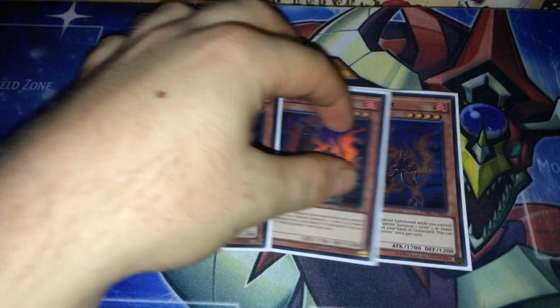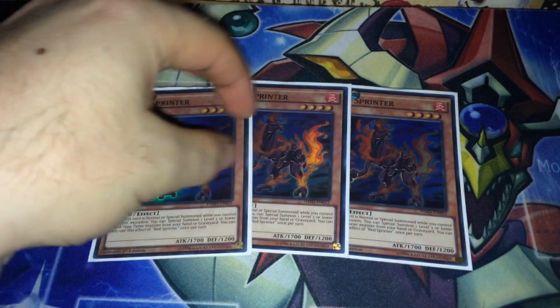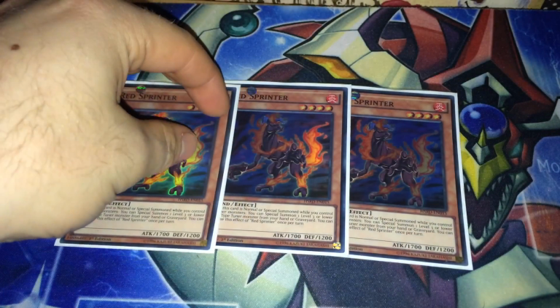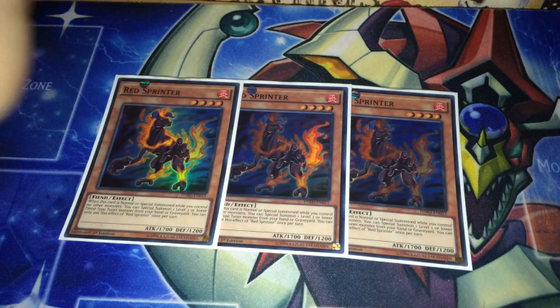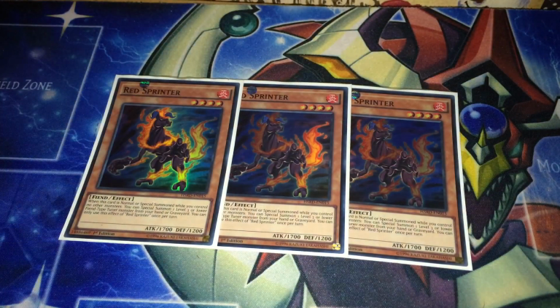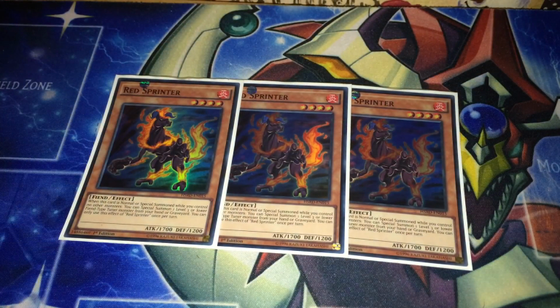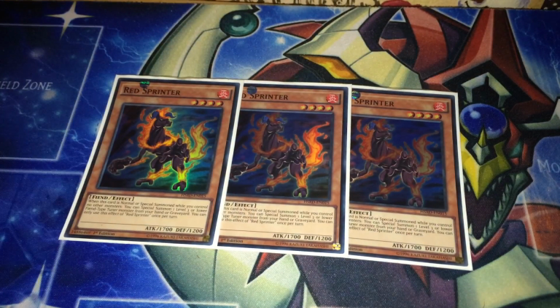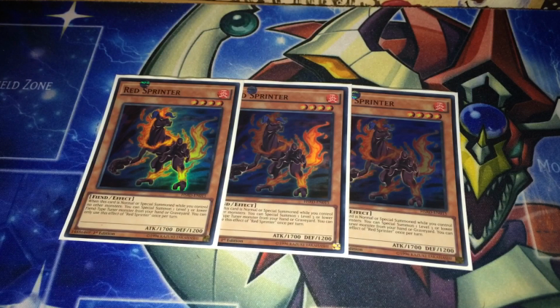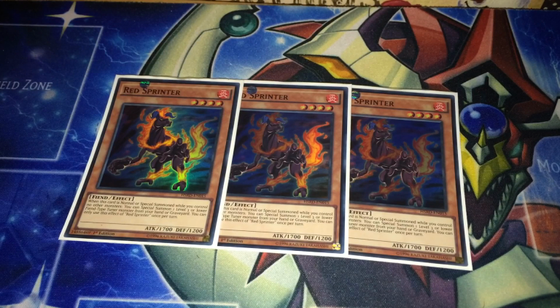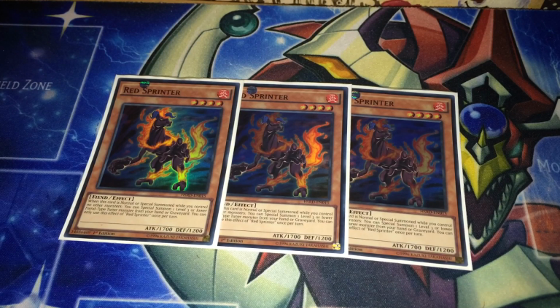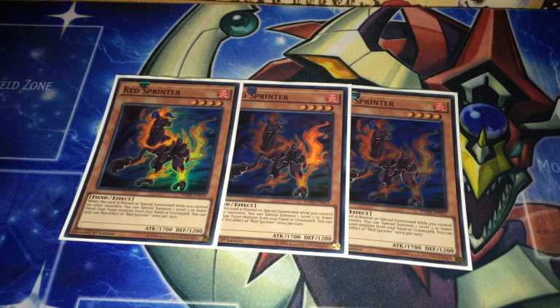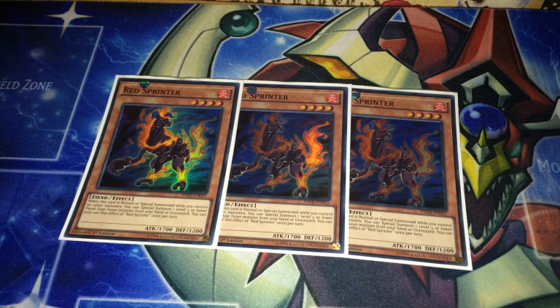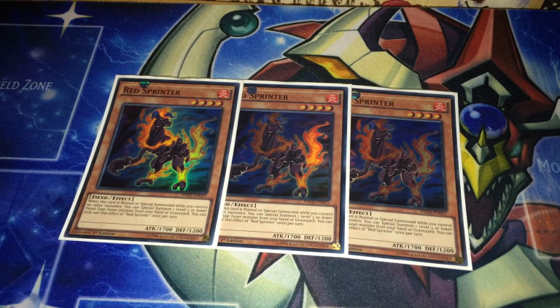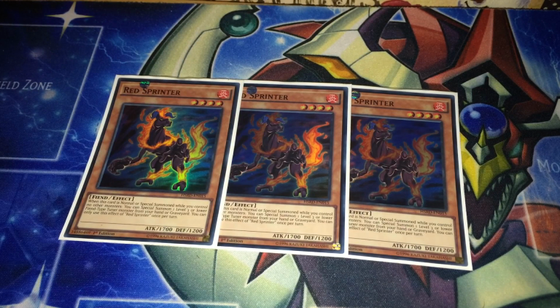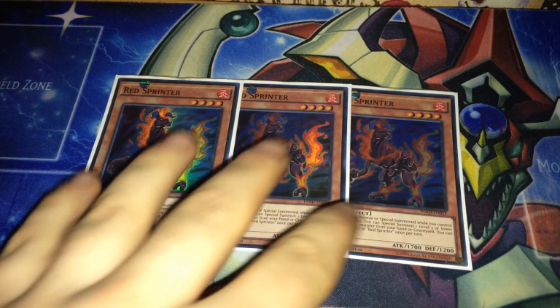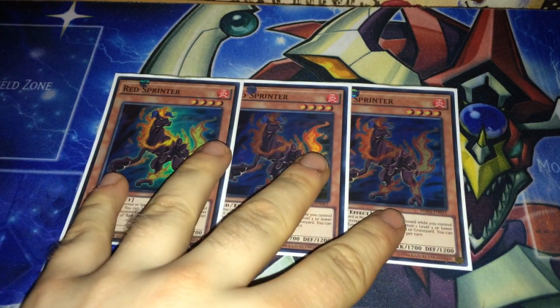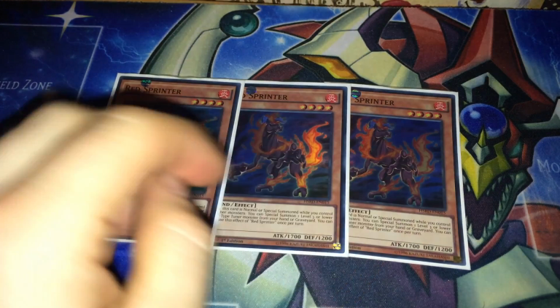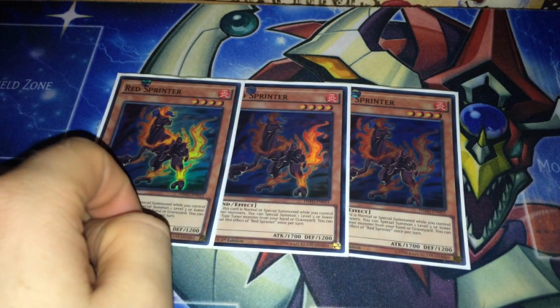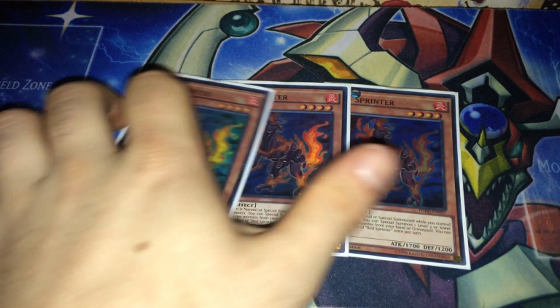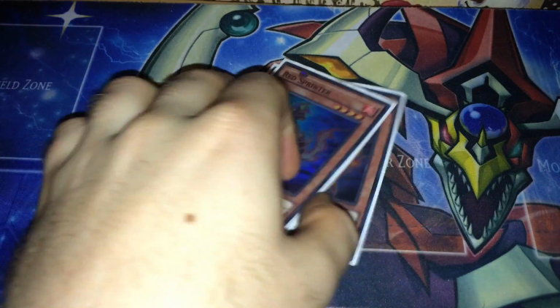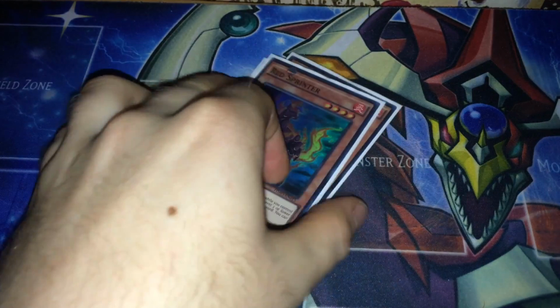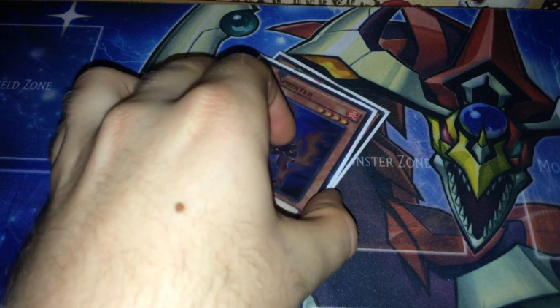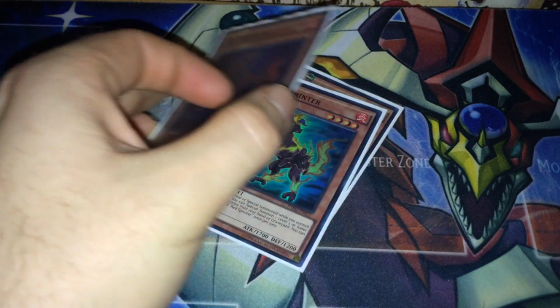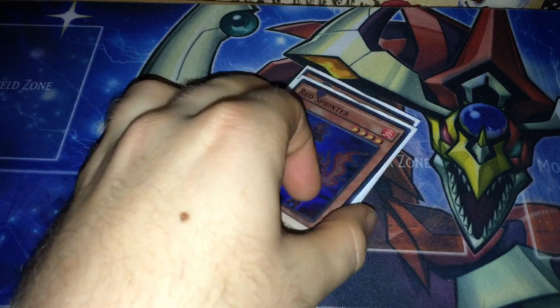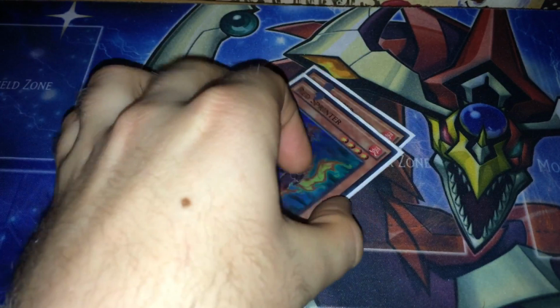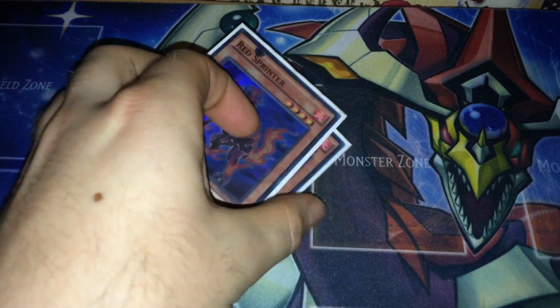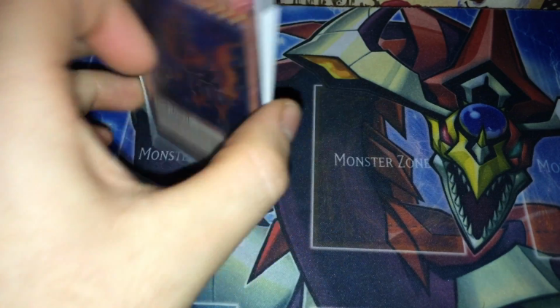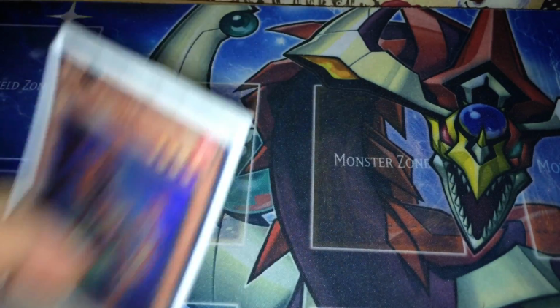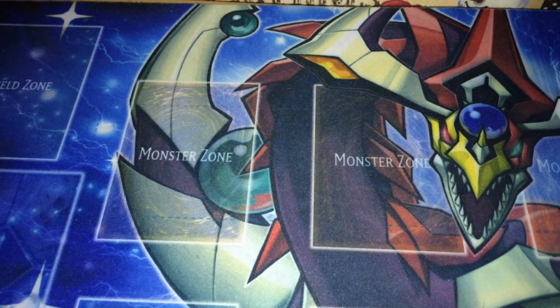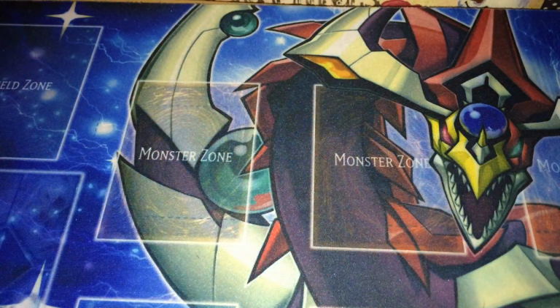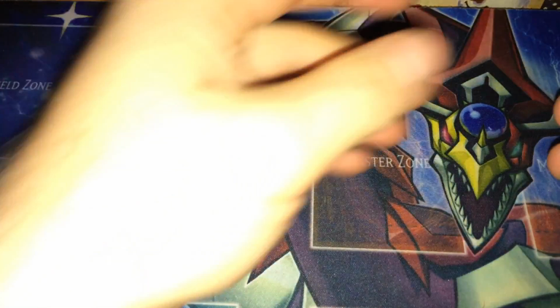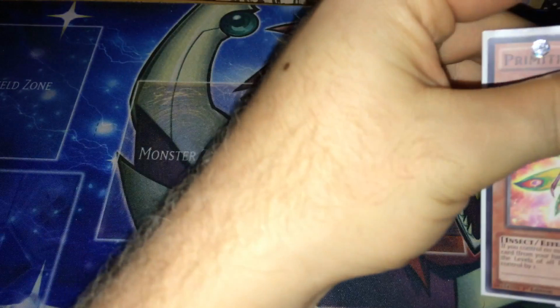Next, Red Sprinter — a really, really good card as well. When there are no other monsters on the field, you normal summon this guy and you can special summon a fiend tuner from the grave. Works really well with Red Resonator because you get your life point boost and stuff like that.